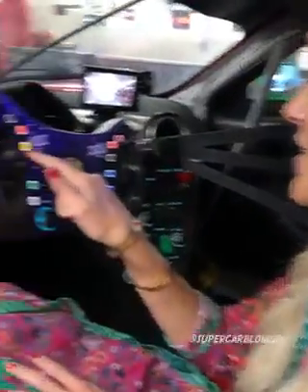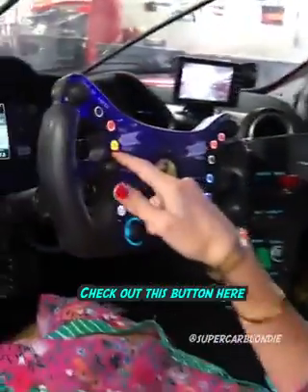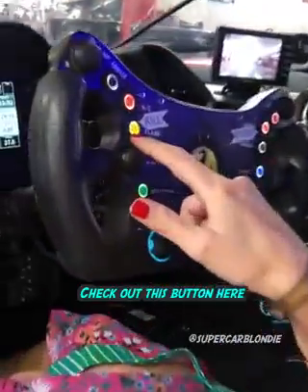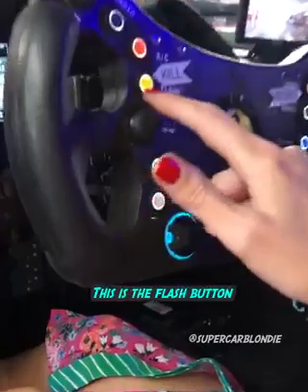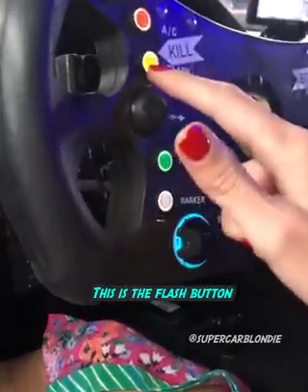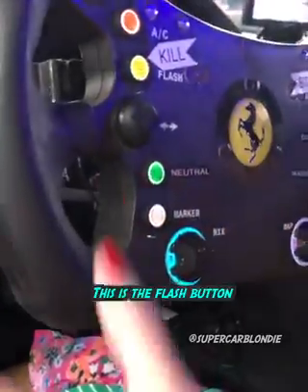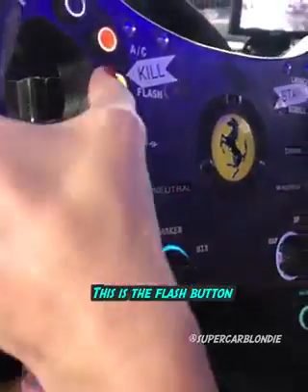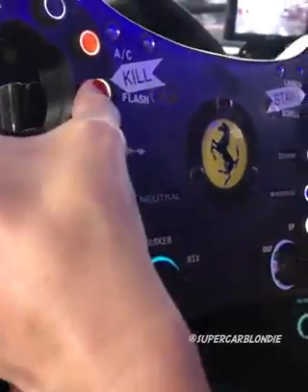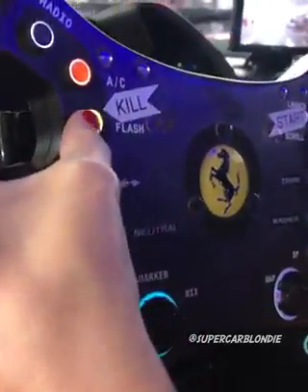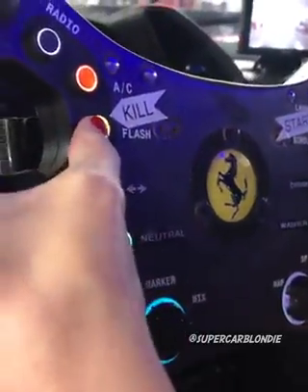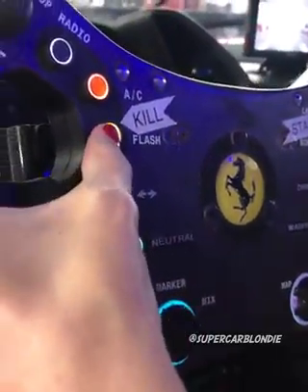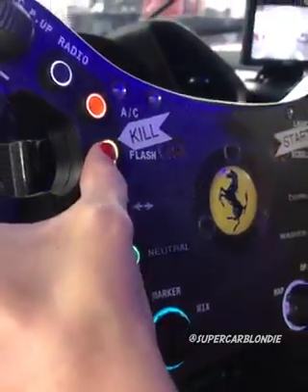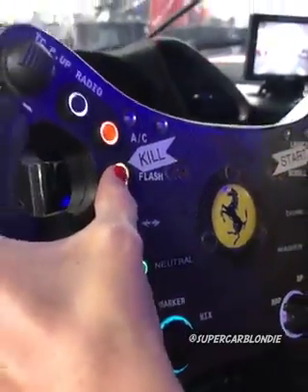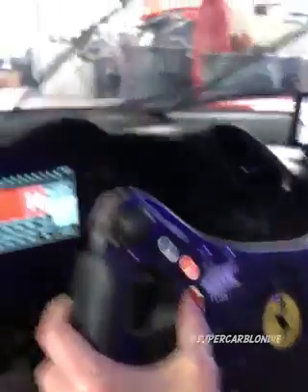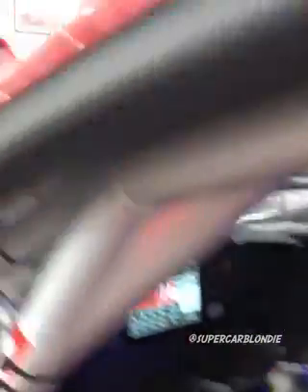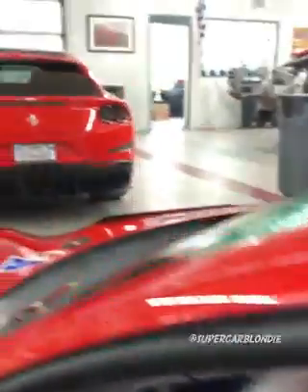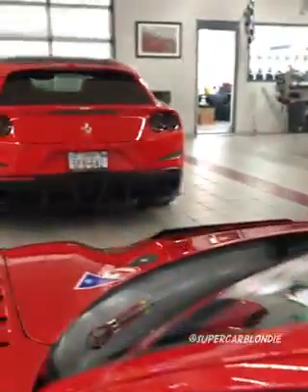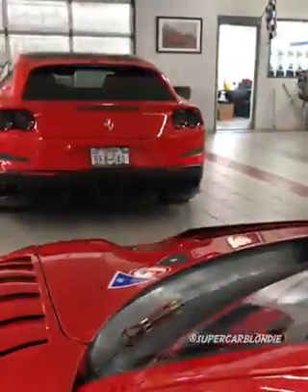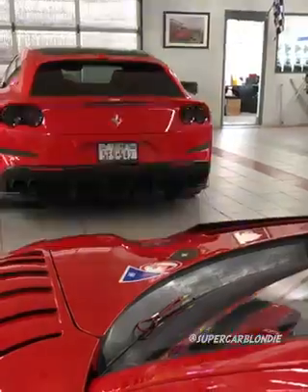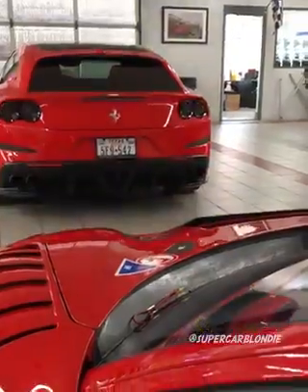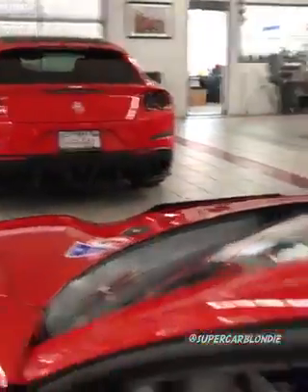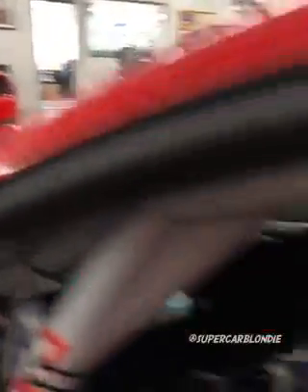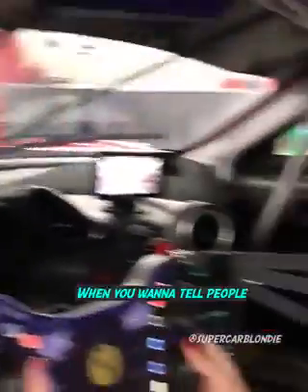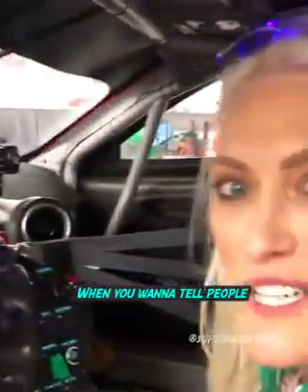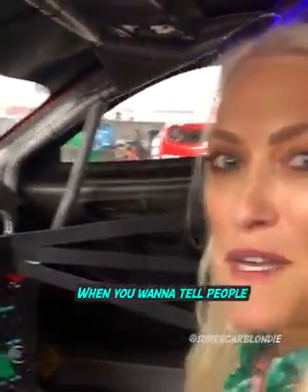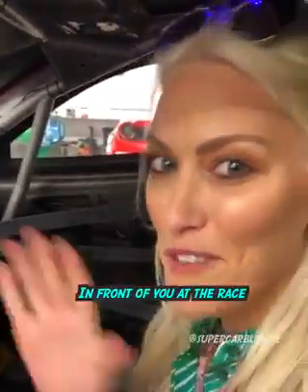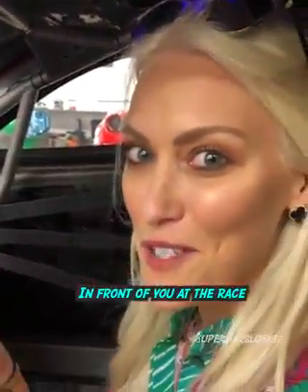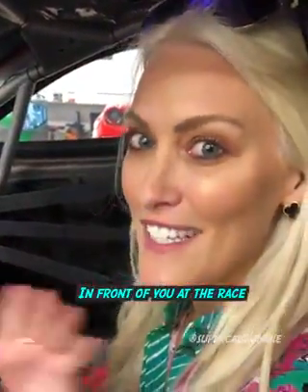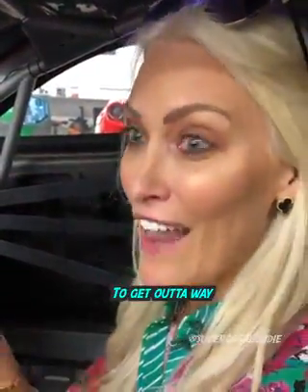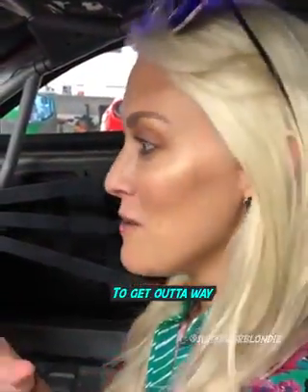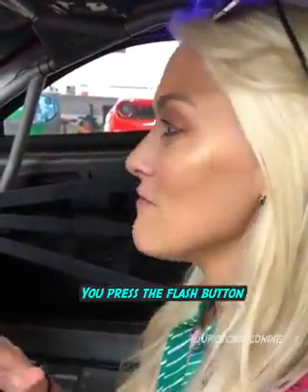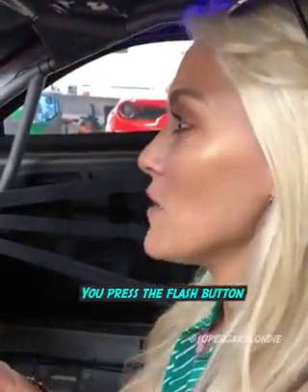Check out this button here — this is the flash button. This is like when you want to tell people in front of you at the race to get out of the way, you press the flash button.